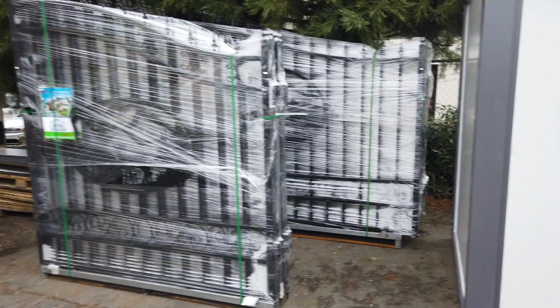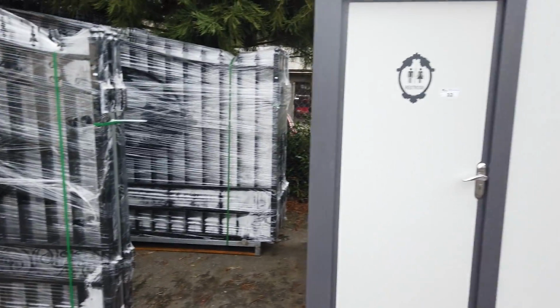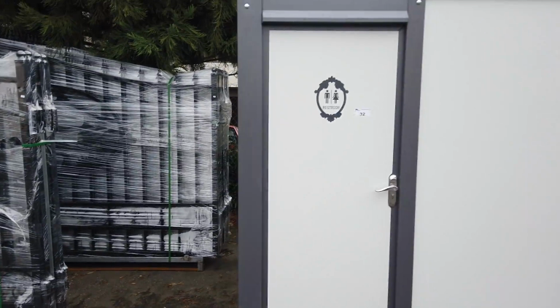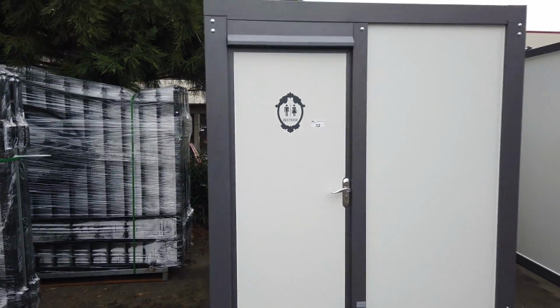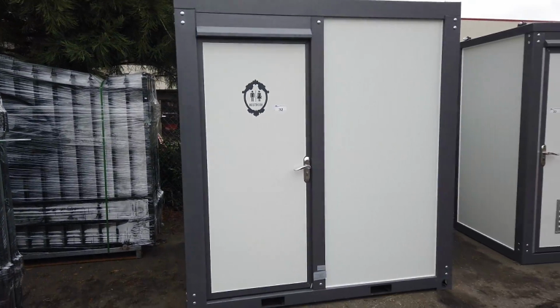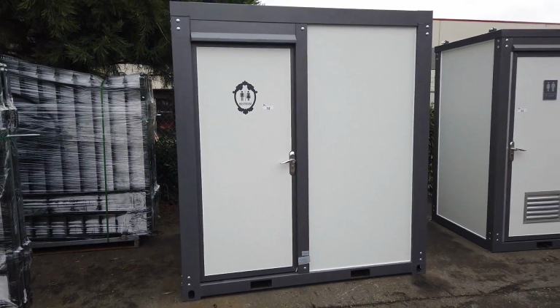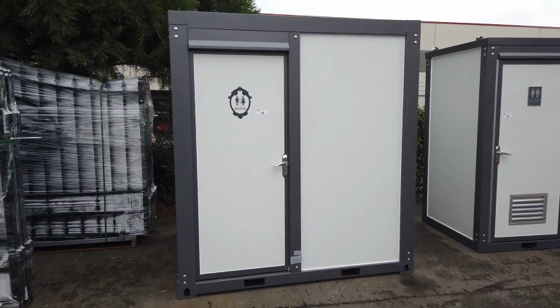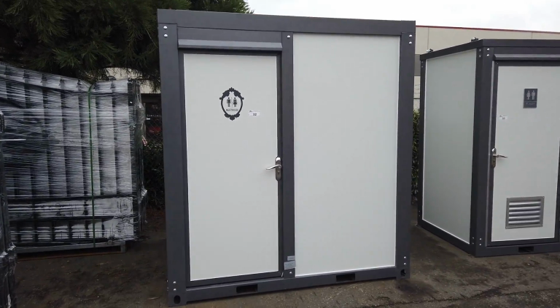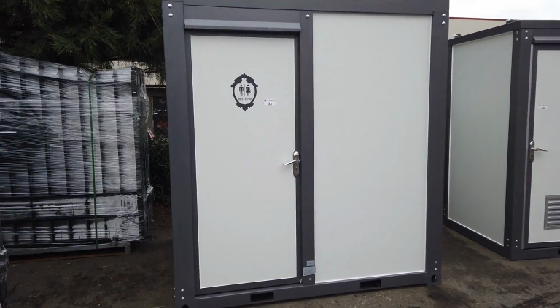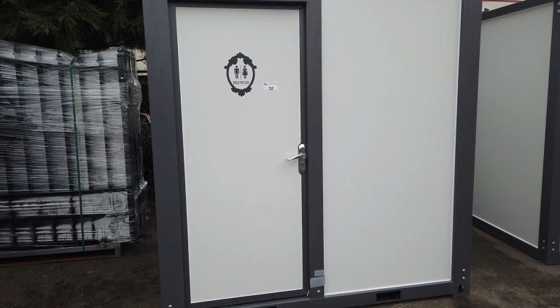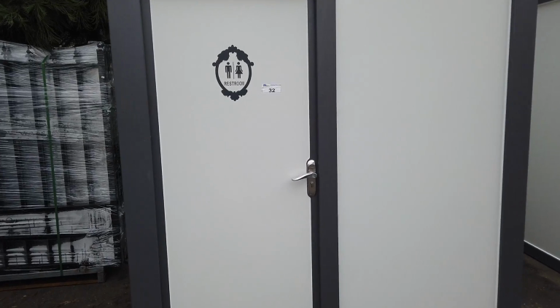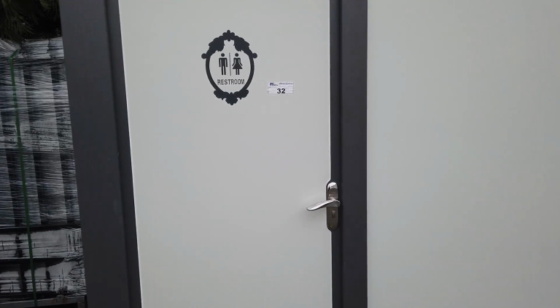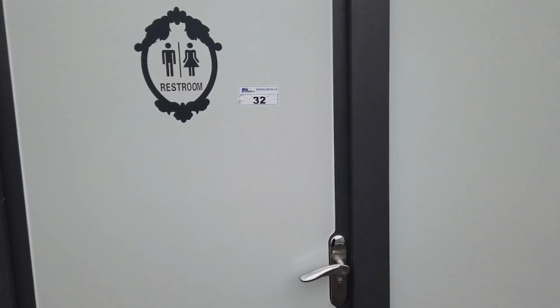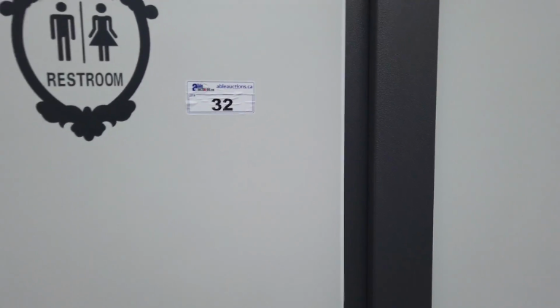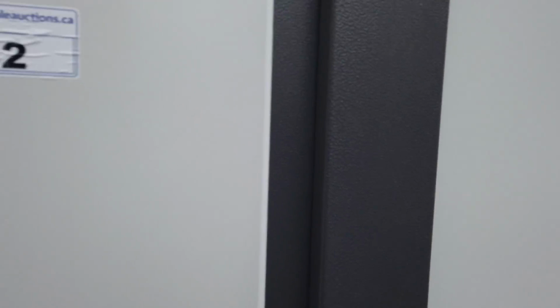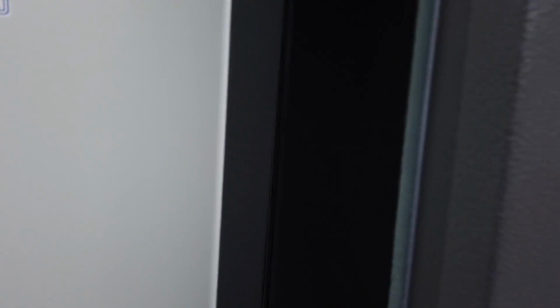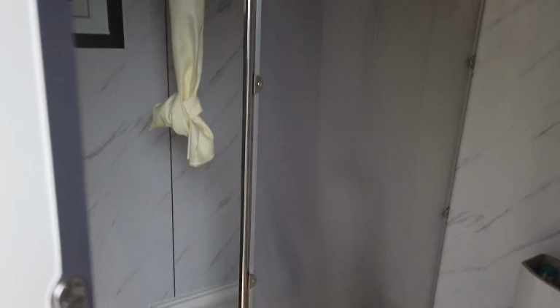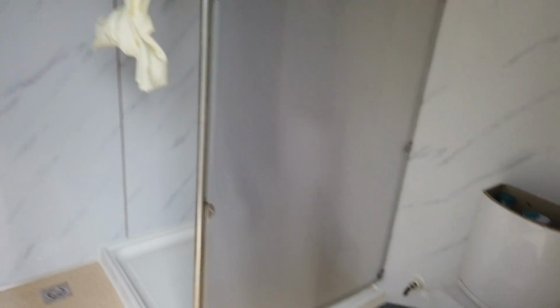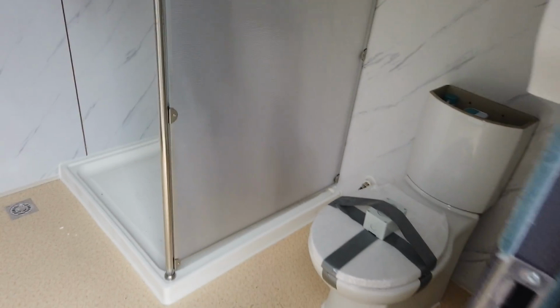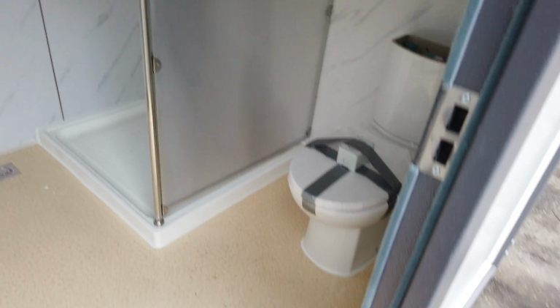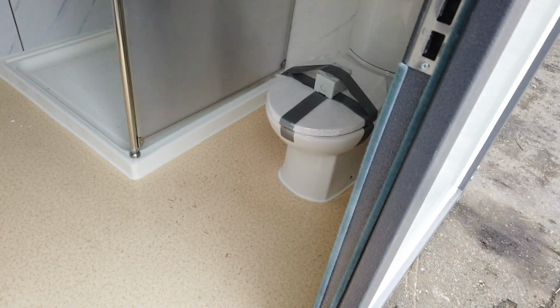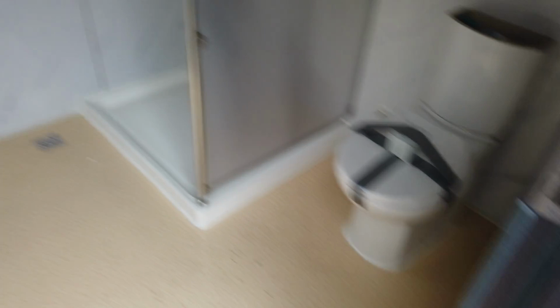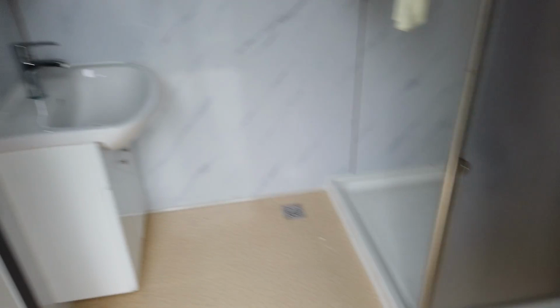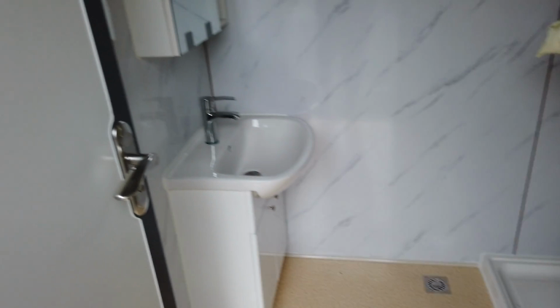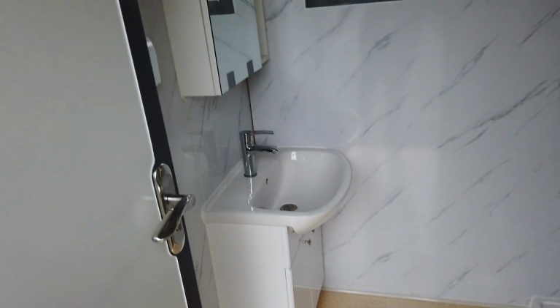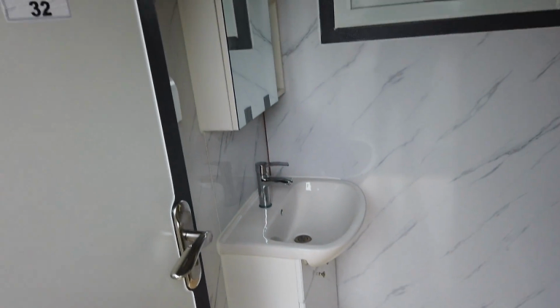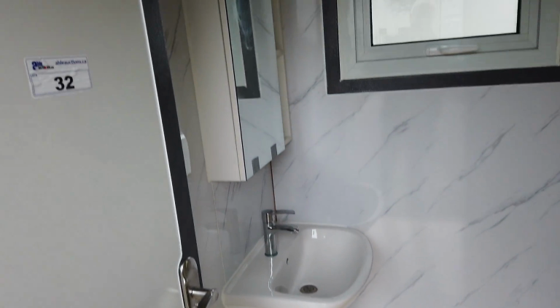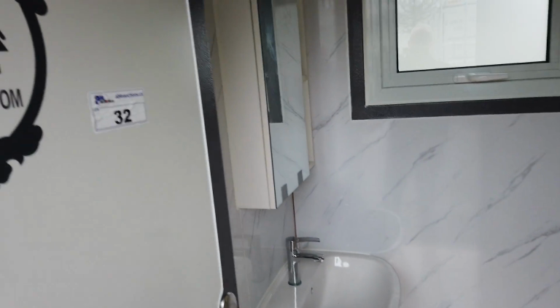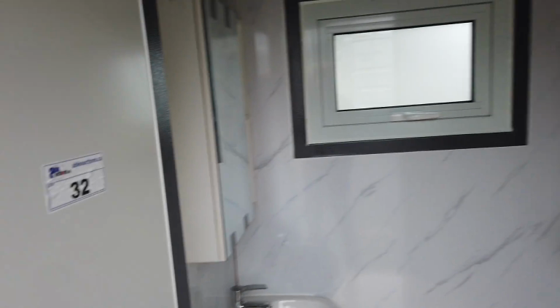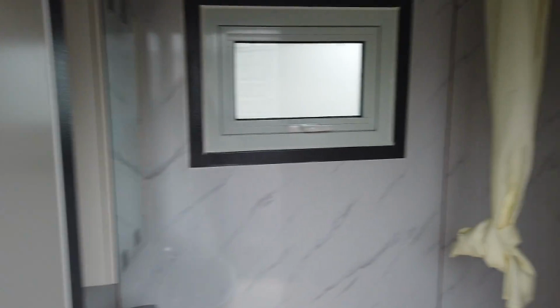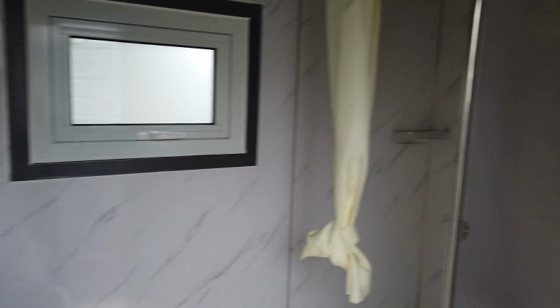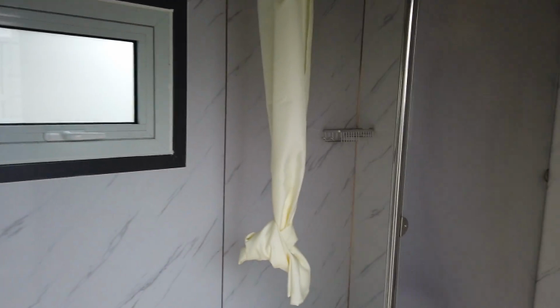And this is a portable washroom. Let's have a look inside — it's got a toilet, as you can see, a sink, vanity, mirror, window, and a shower. Very nice.